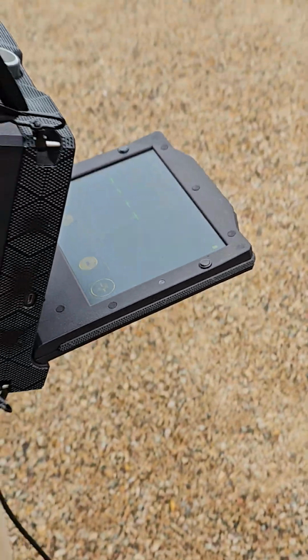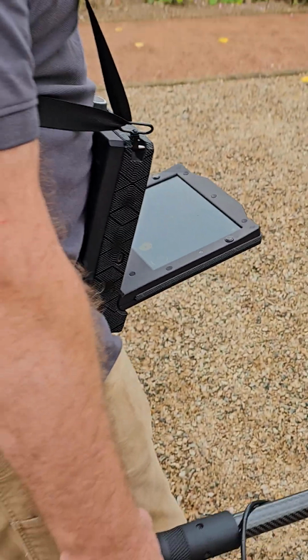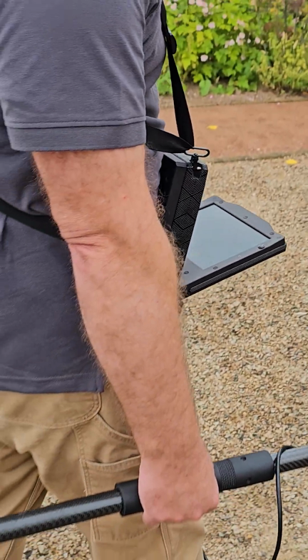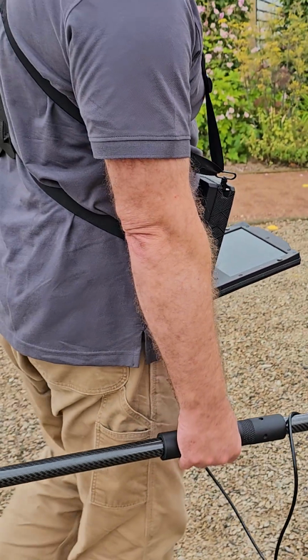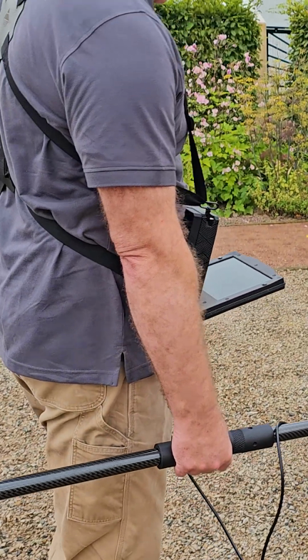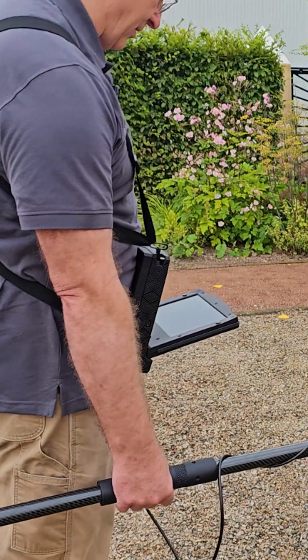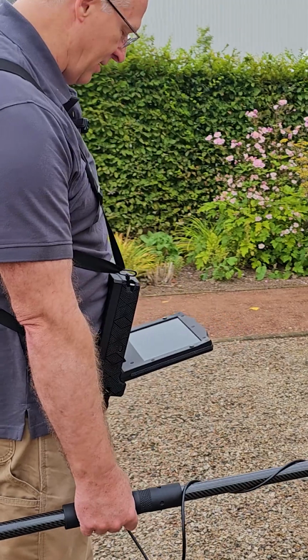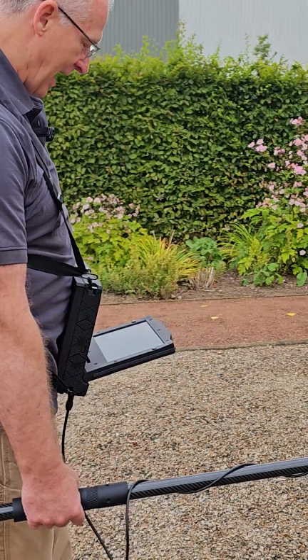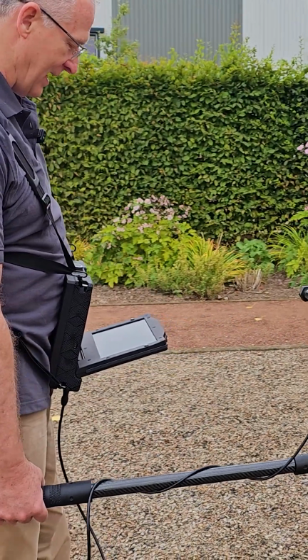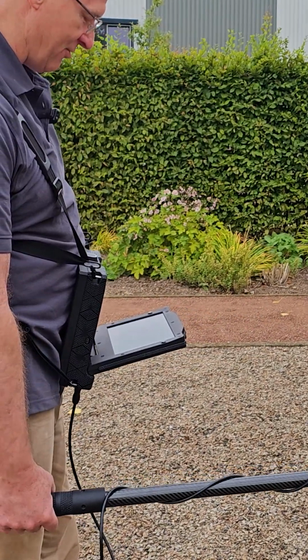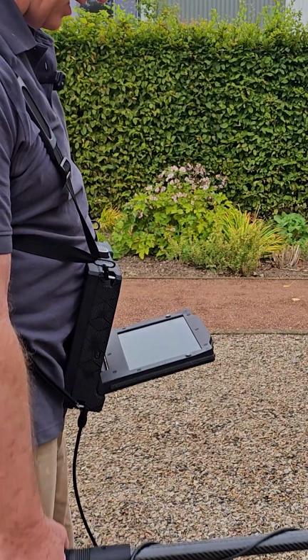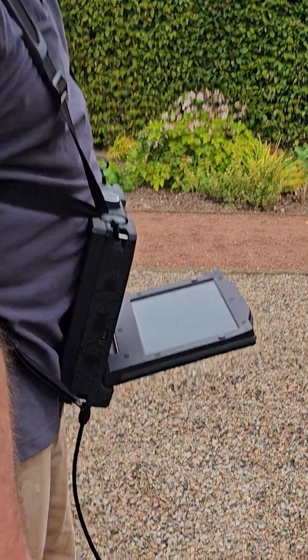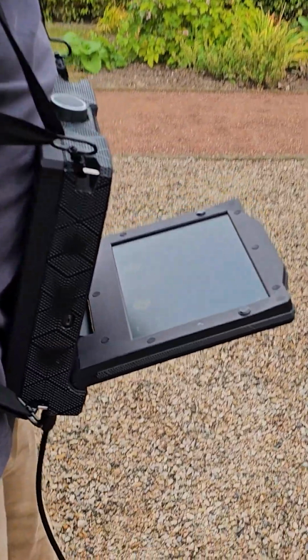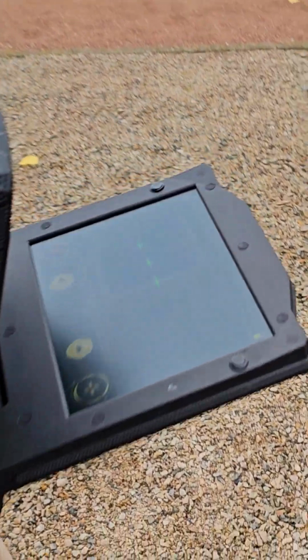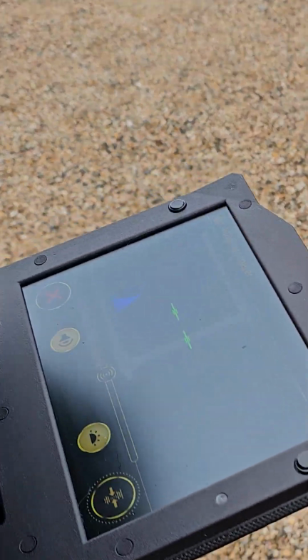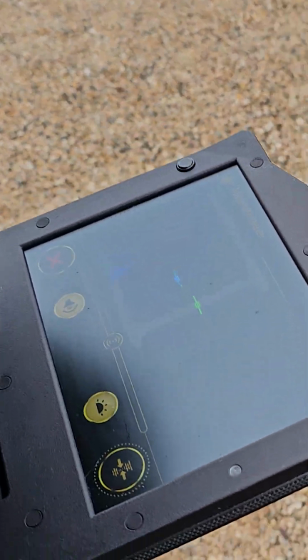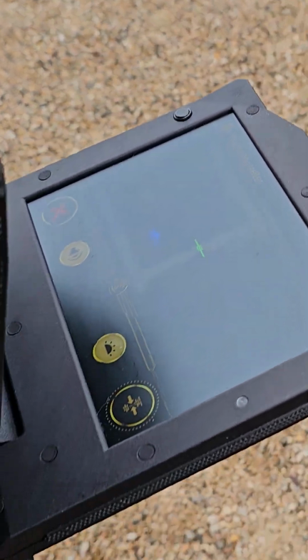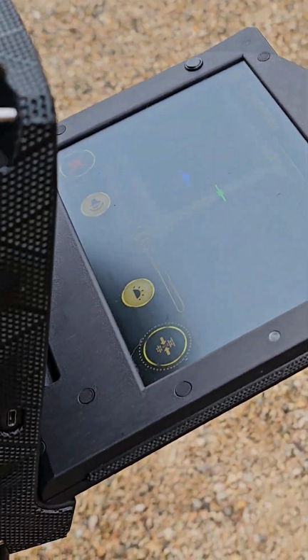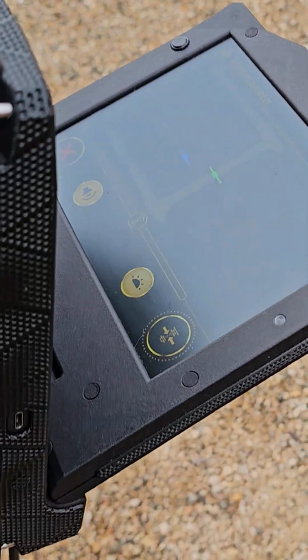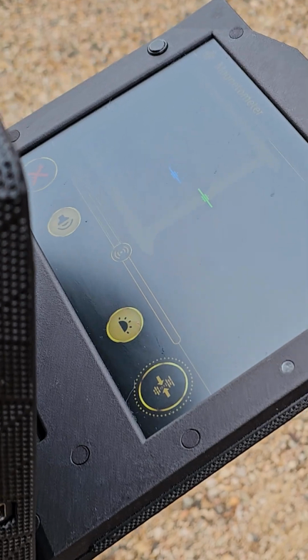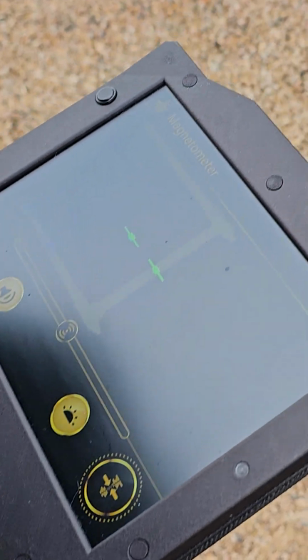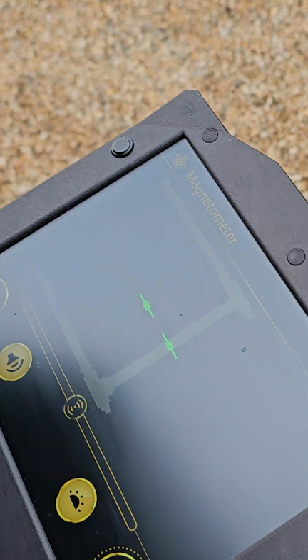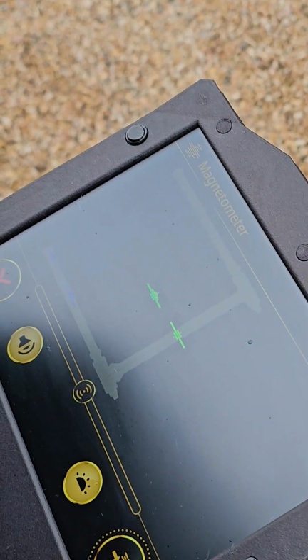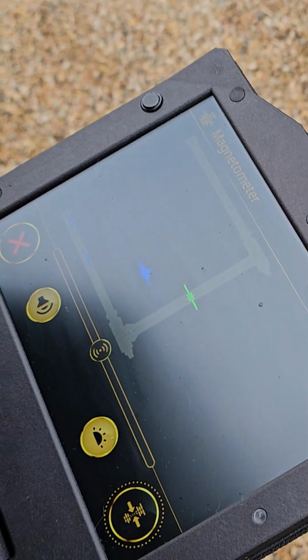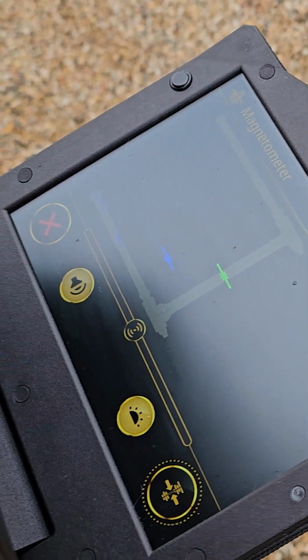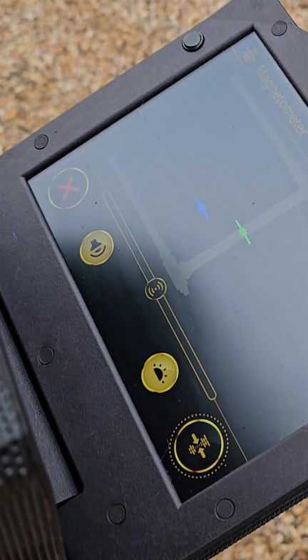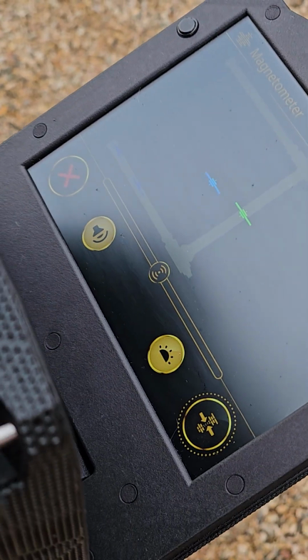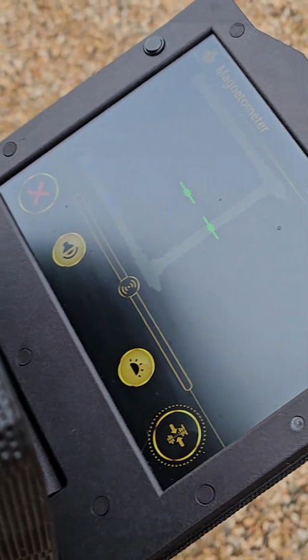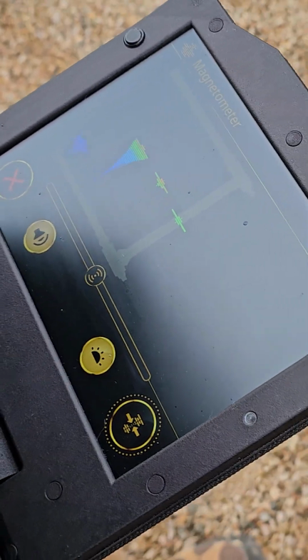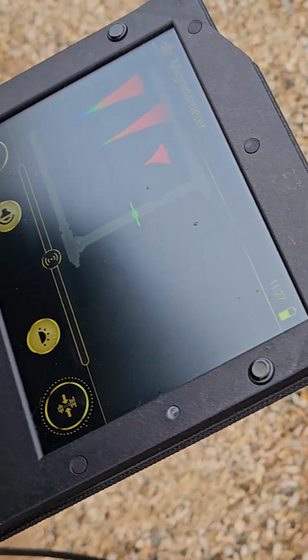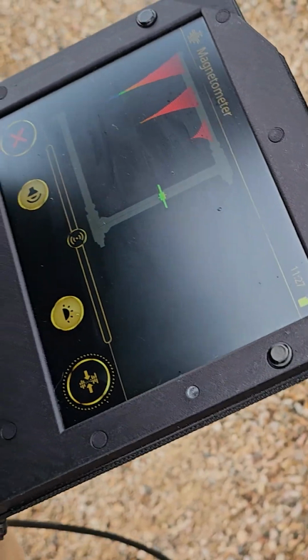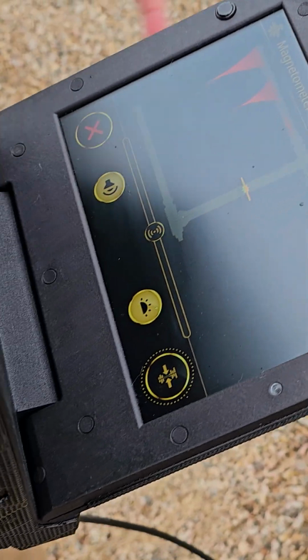As I move around the field, I have a hit right here. So I know there is a target — a piece of metal under the ground right there.